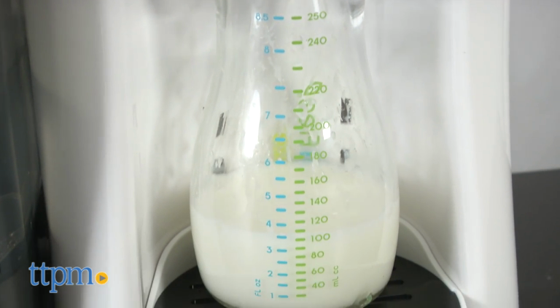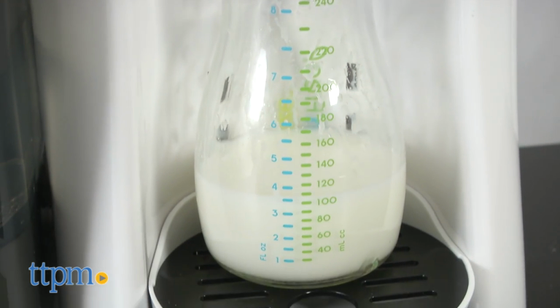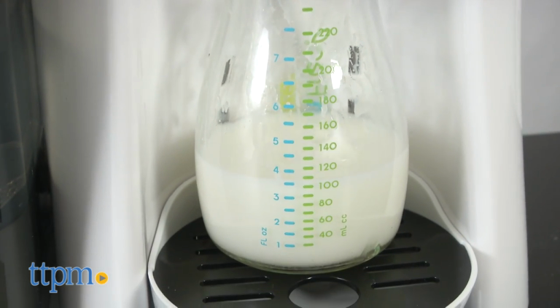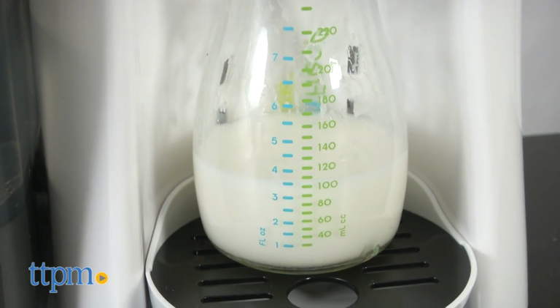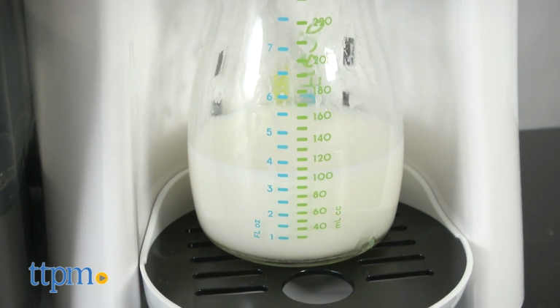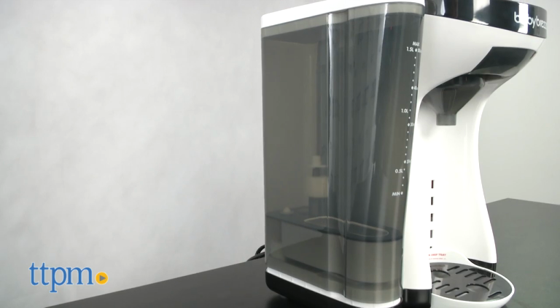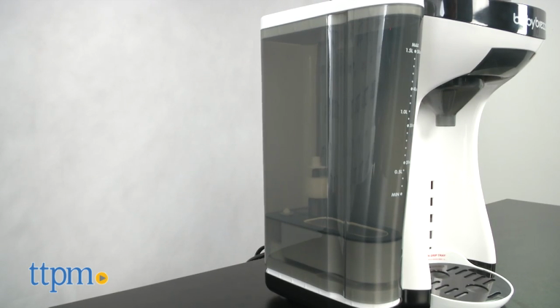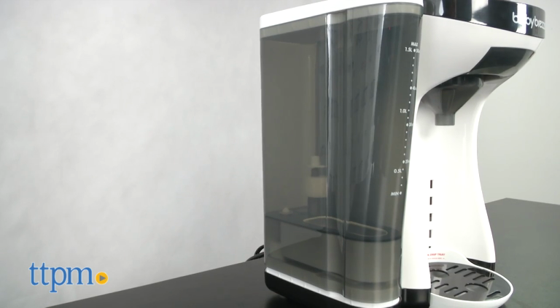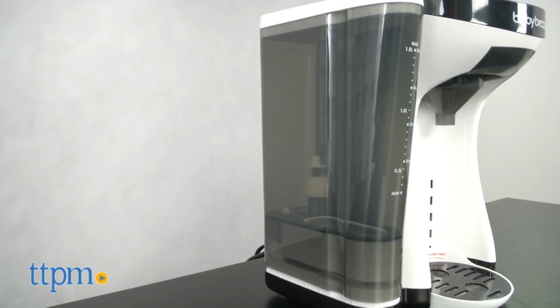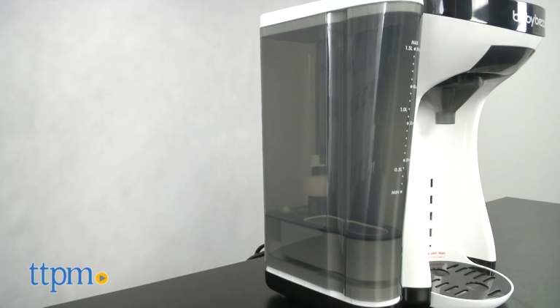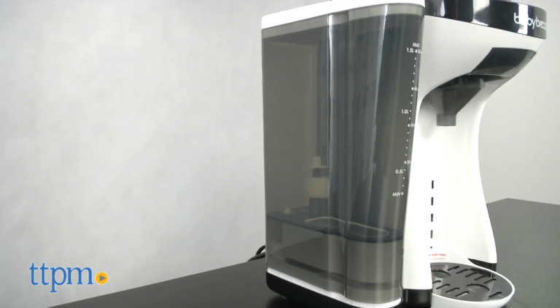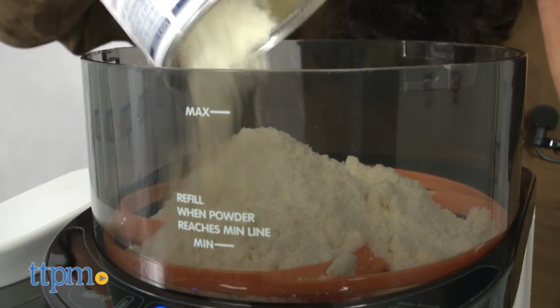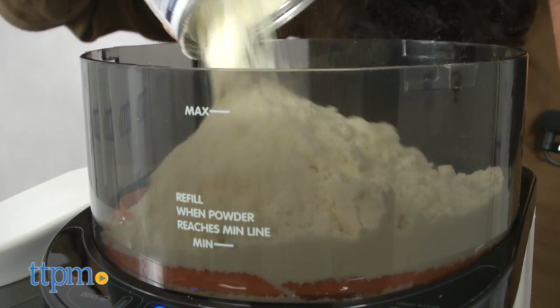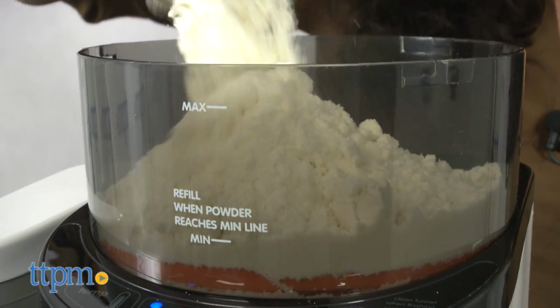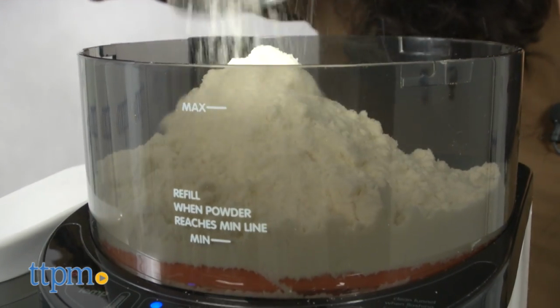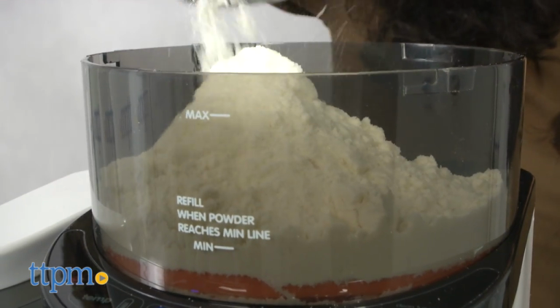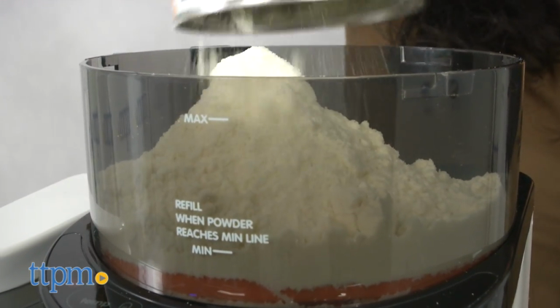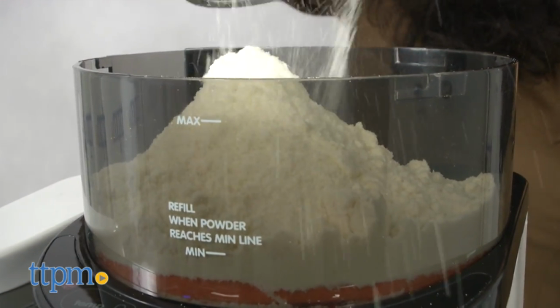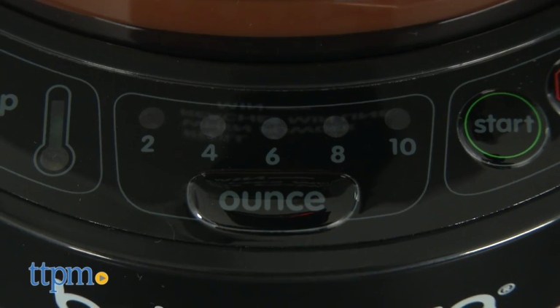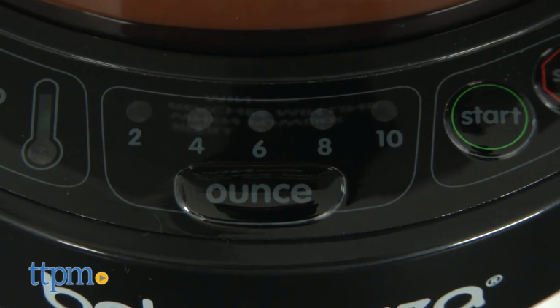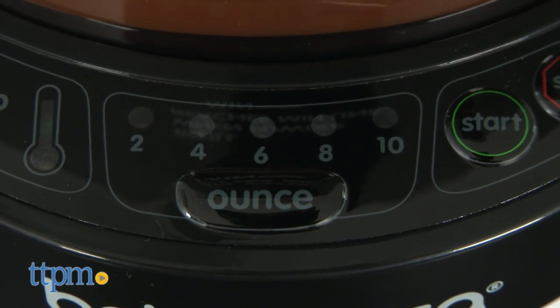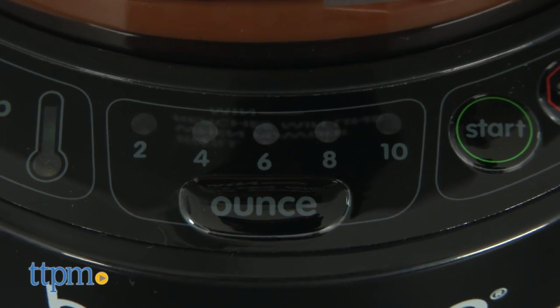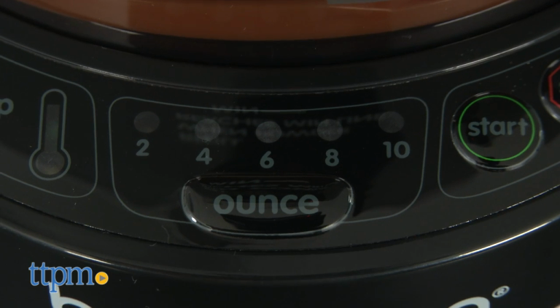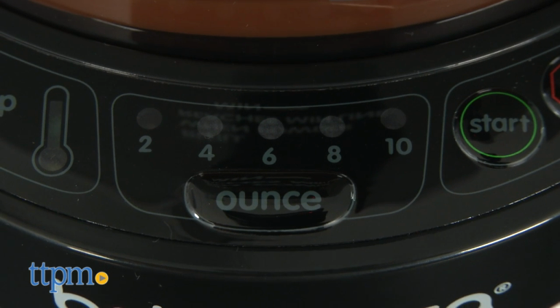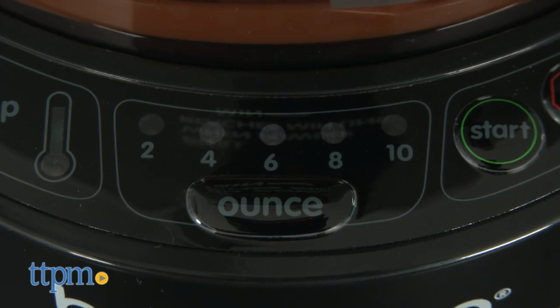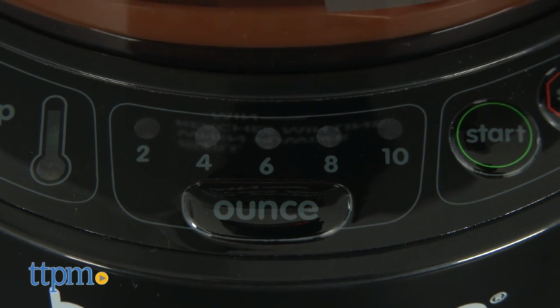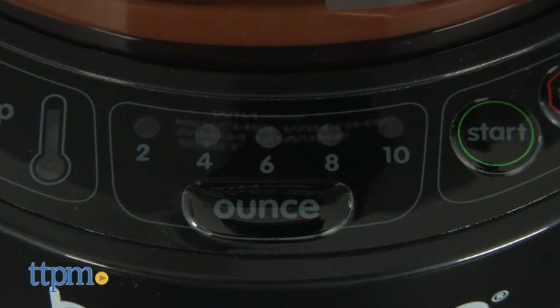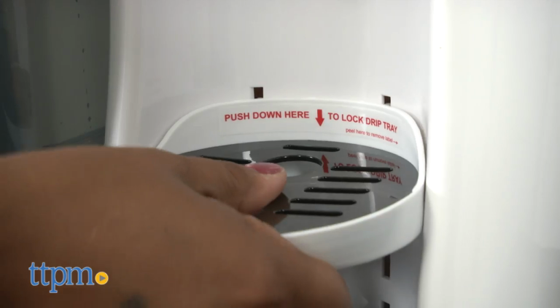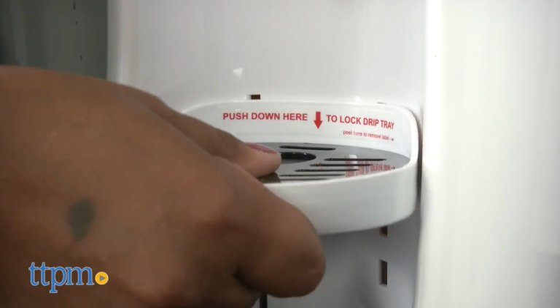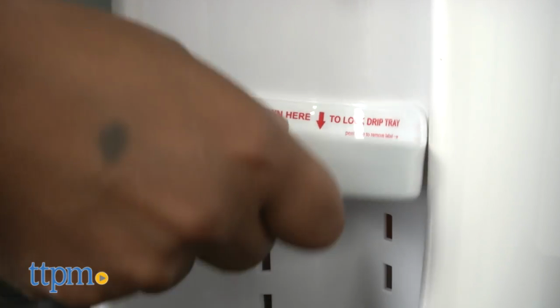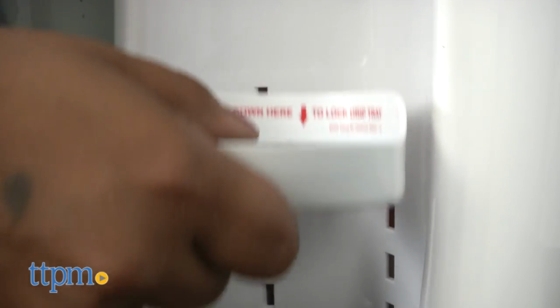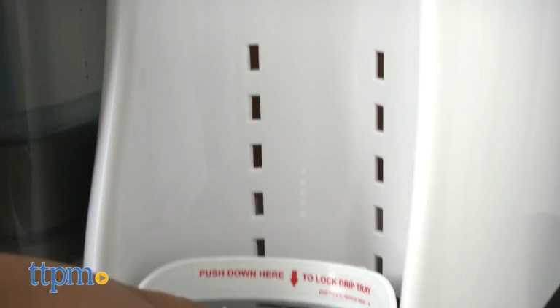The water and formula can be stored right in the machine so parents have everything ready at their fingertips. You can choose the amount of formula you need: two, four, six, eight, or ten ounces. You can also adjust this to fit the size of your bottle.